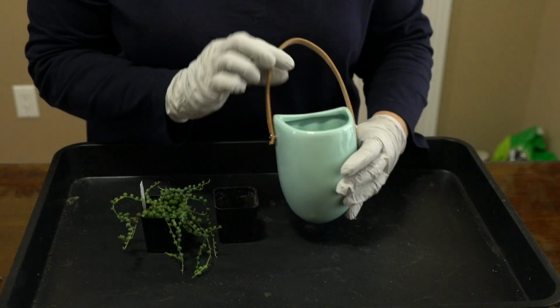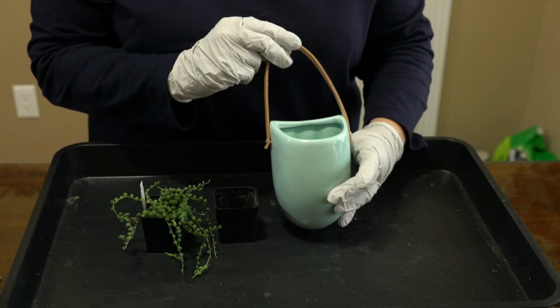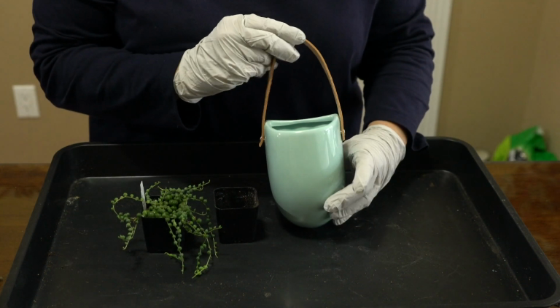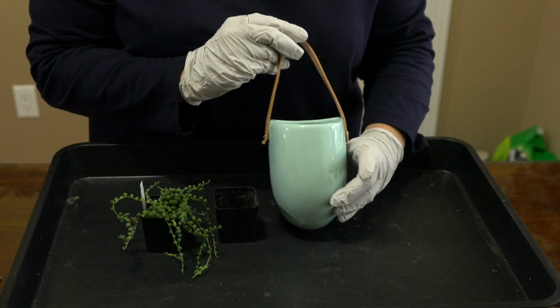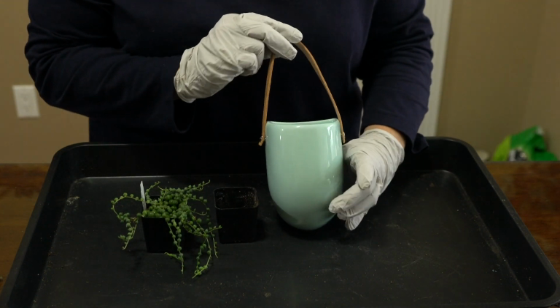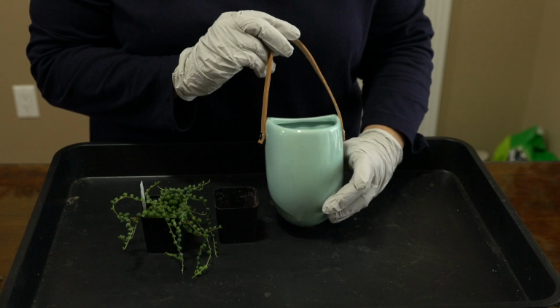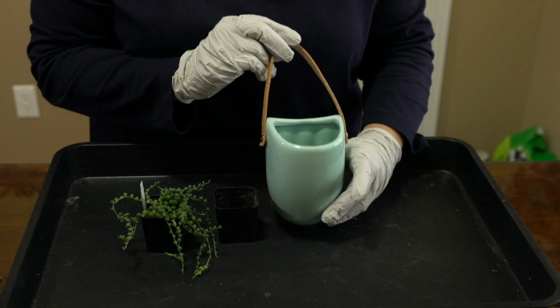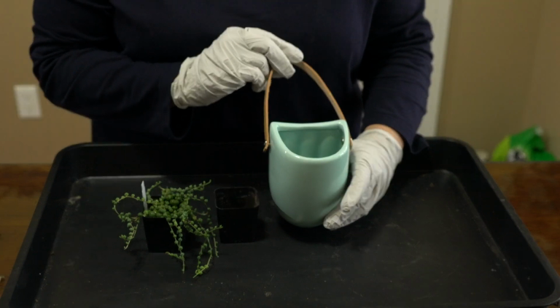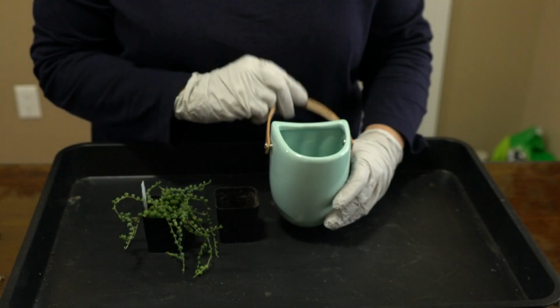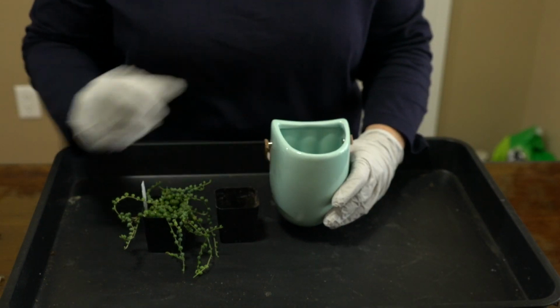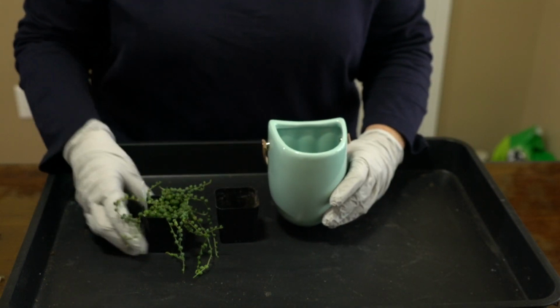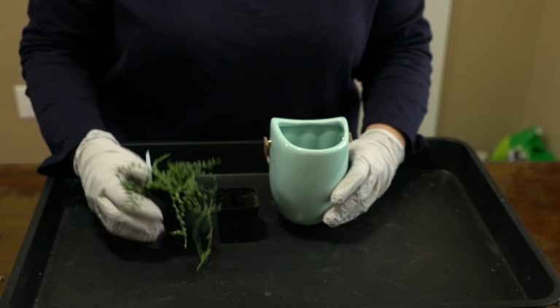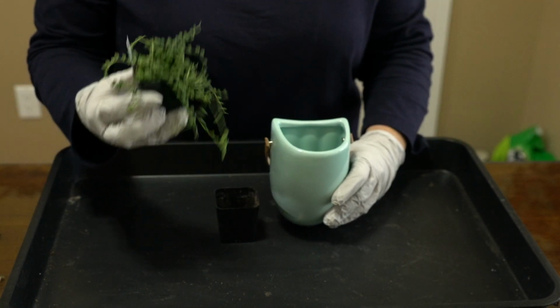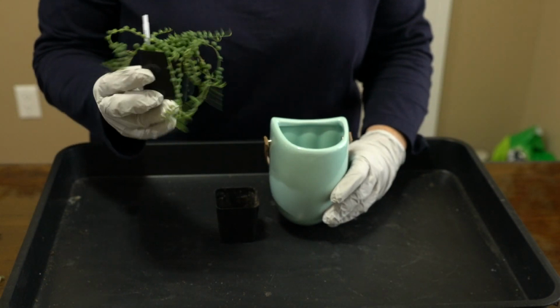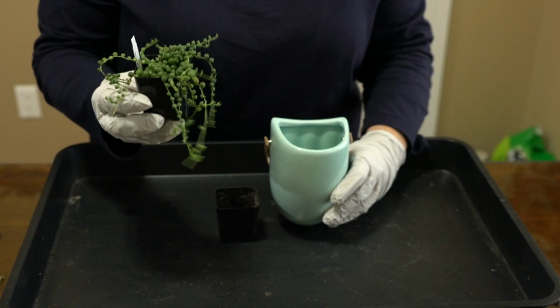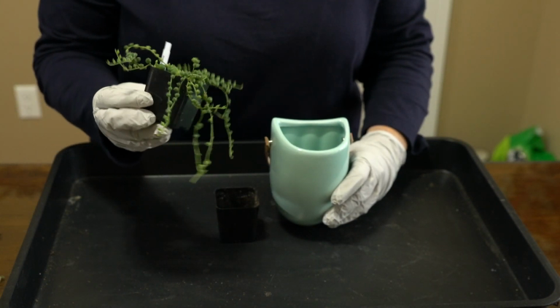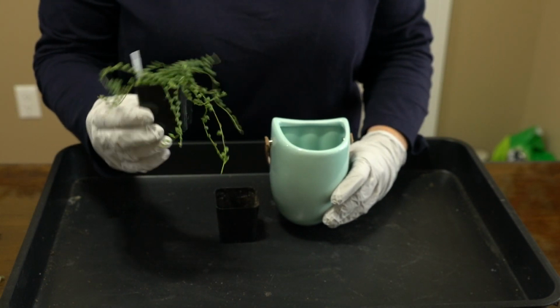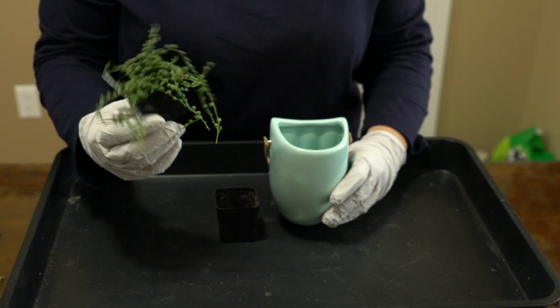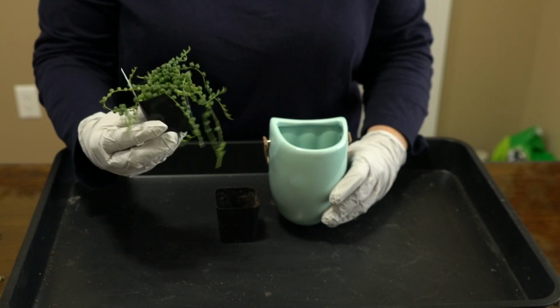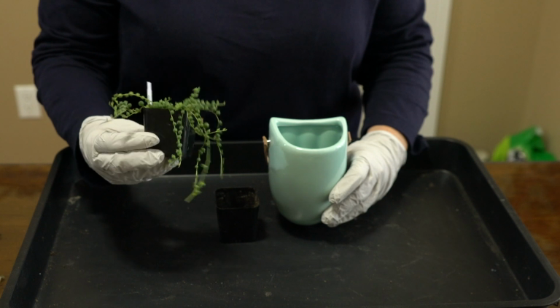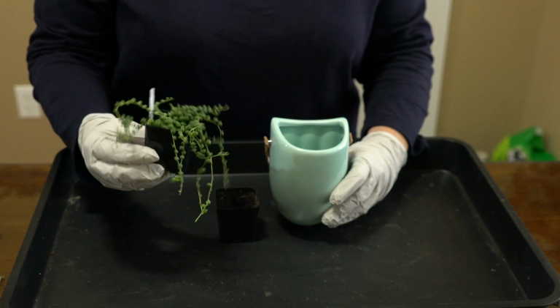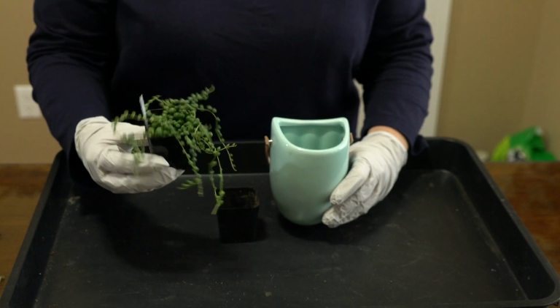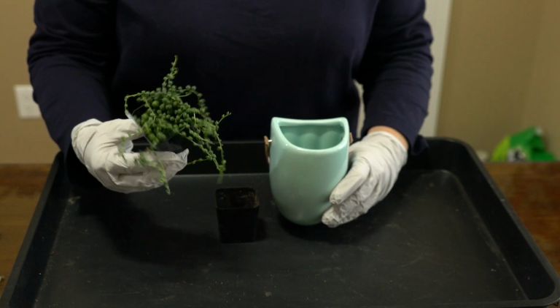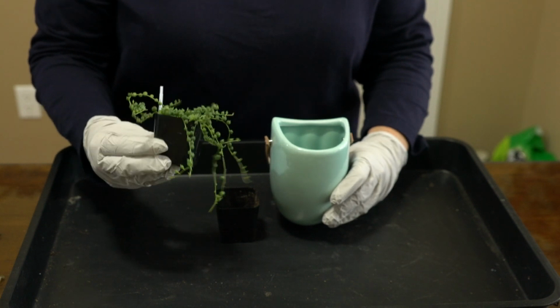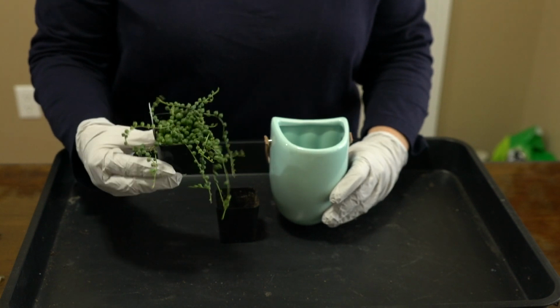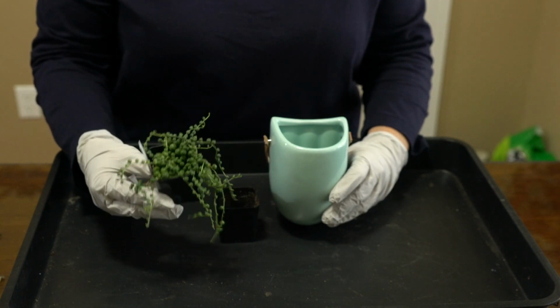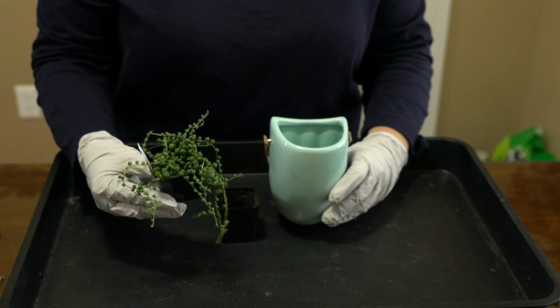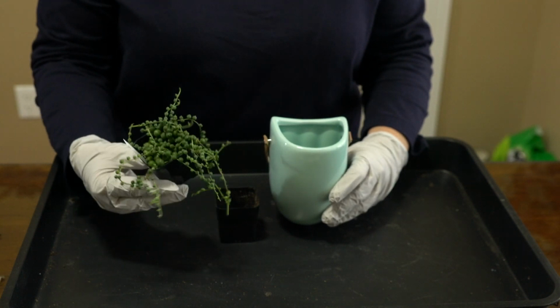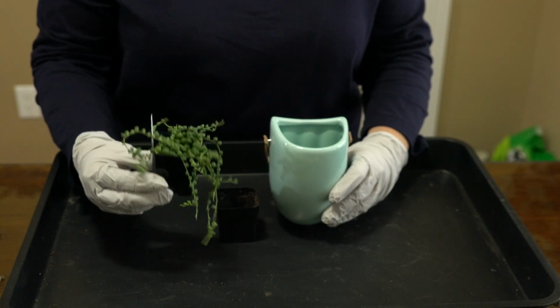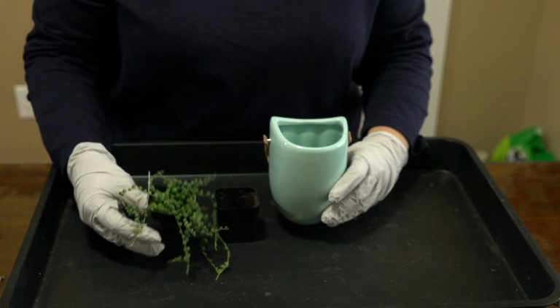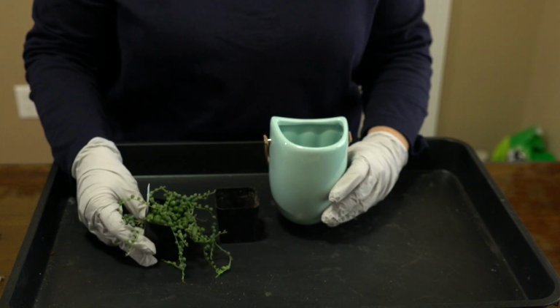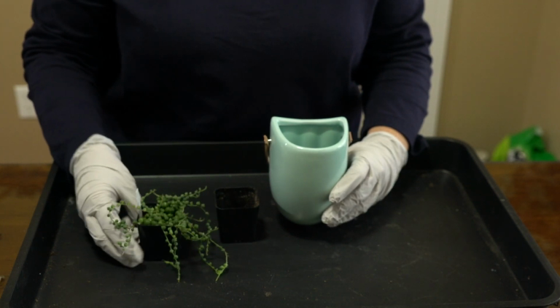I'm going to hang this in my bathroom where it'll get some good light. This plant just takes low light — it doesn't need a lot of bright light. These have done really well just sitting in this two-inch pot; it's put on a lot of growth.